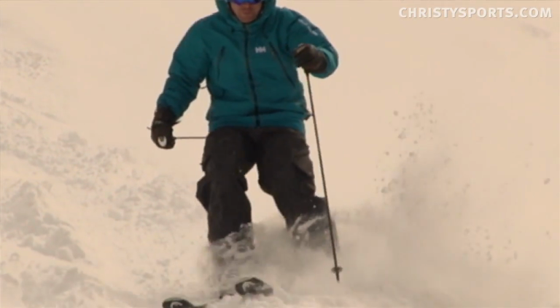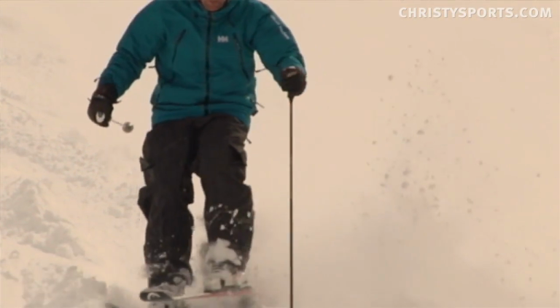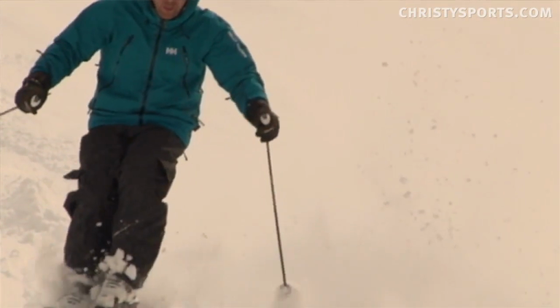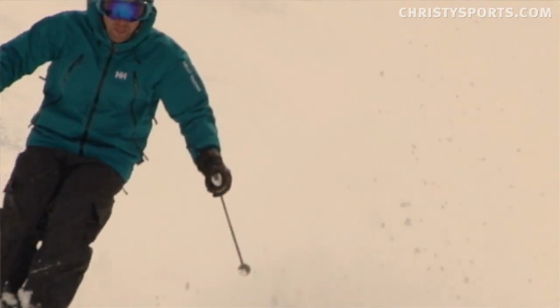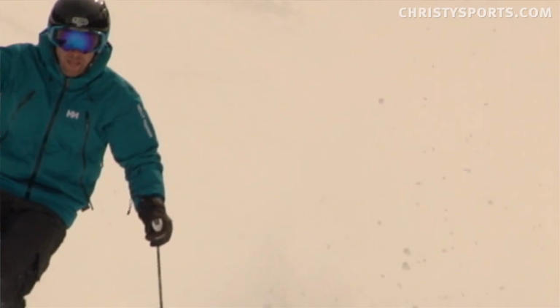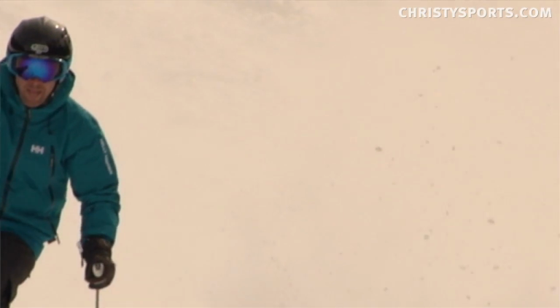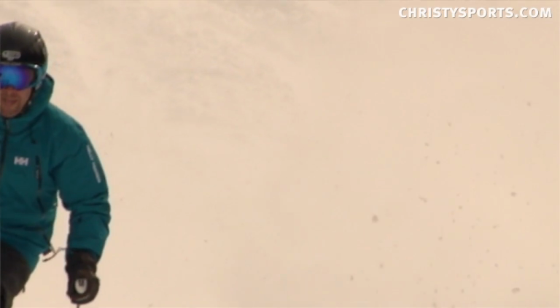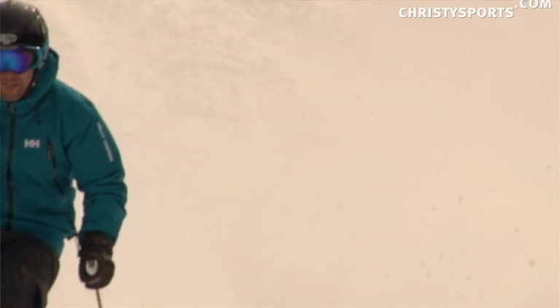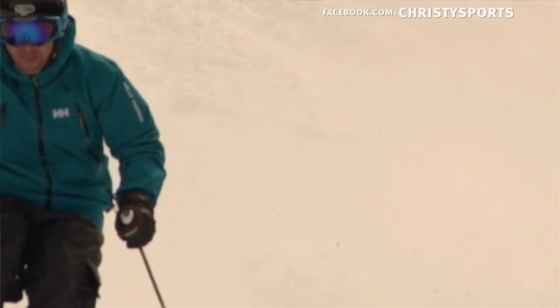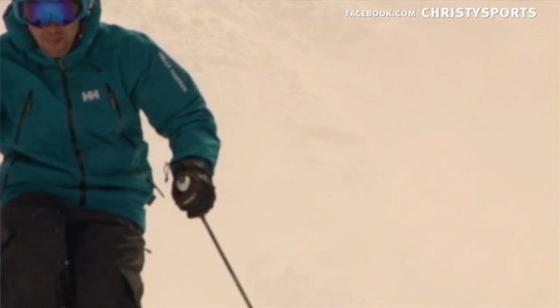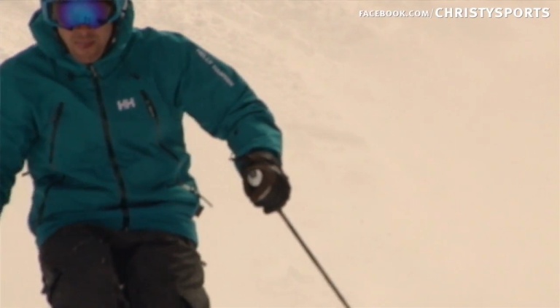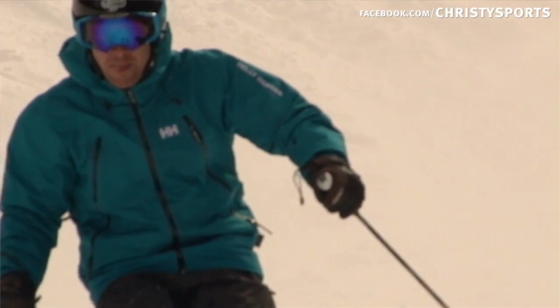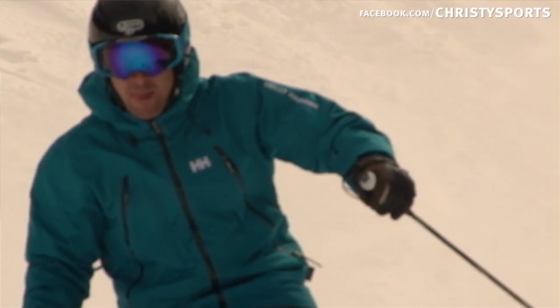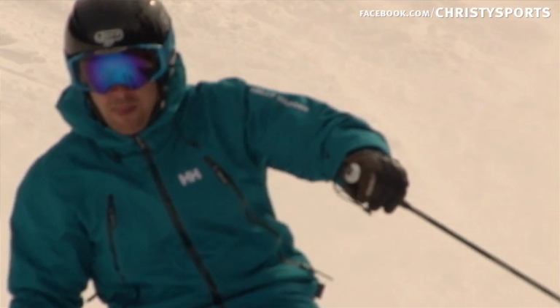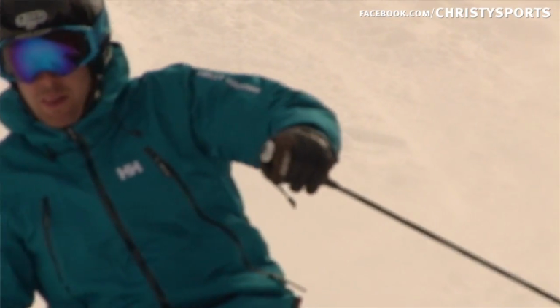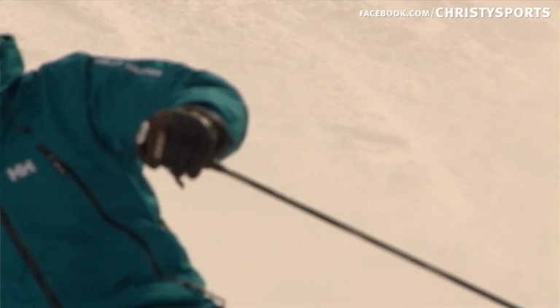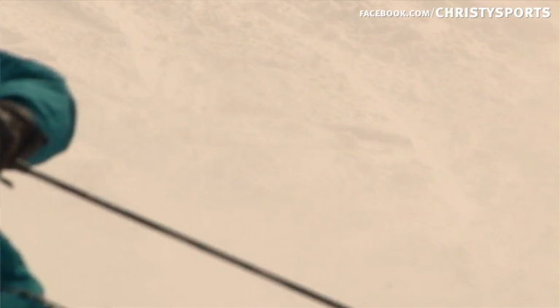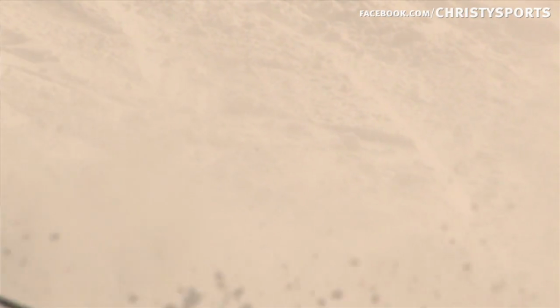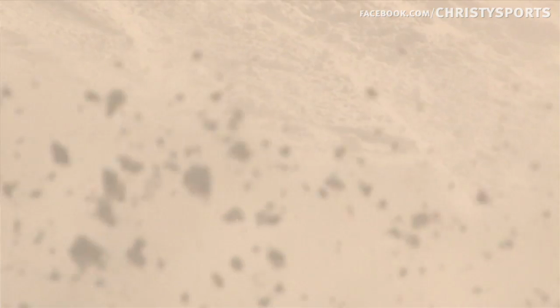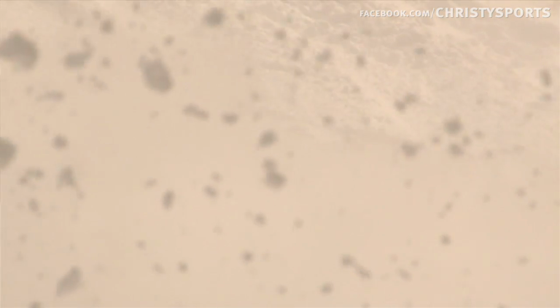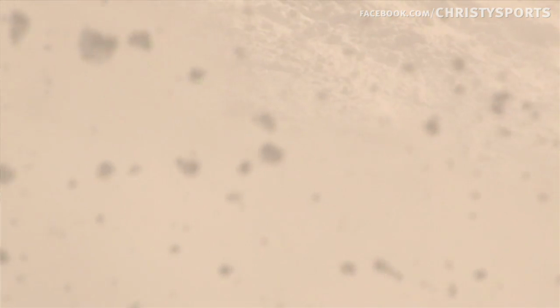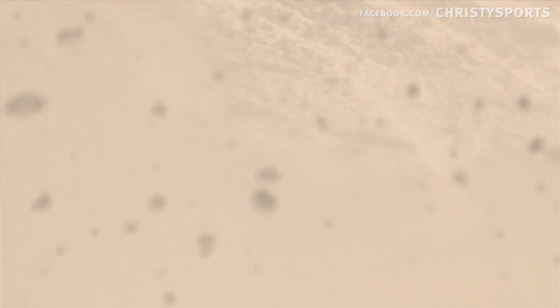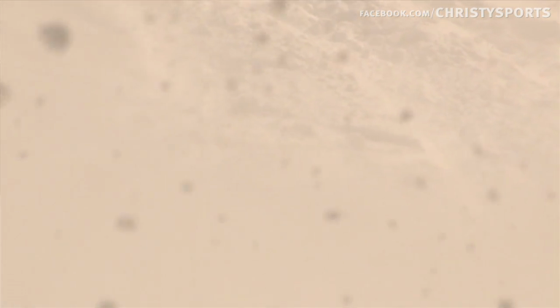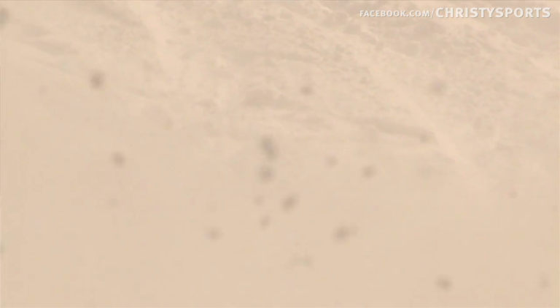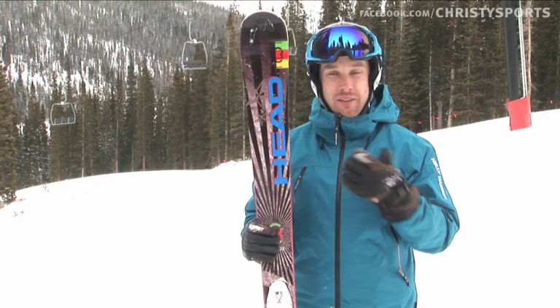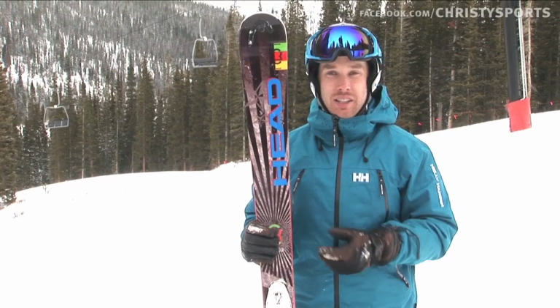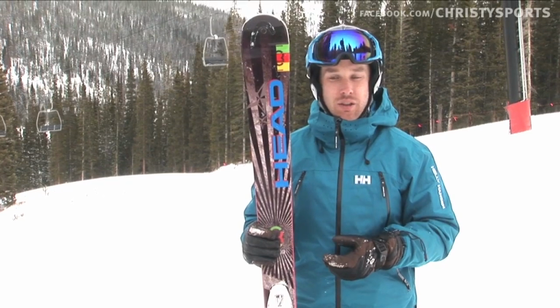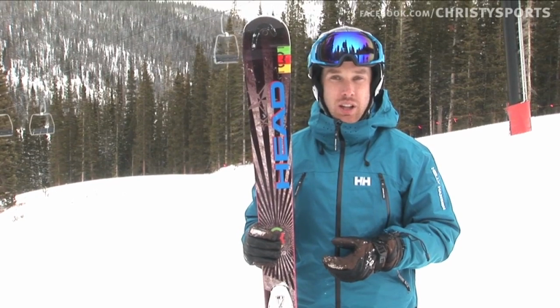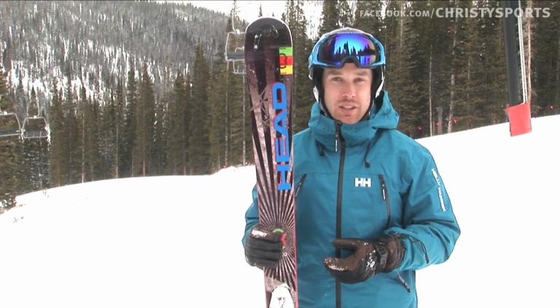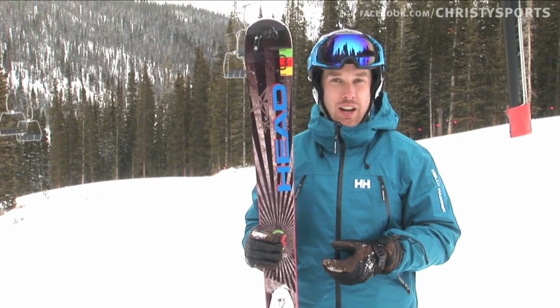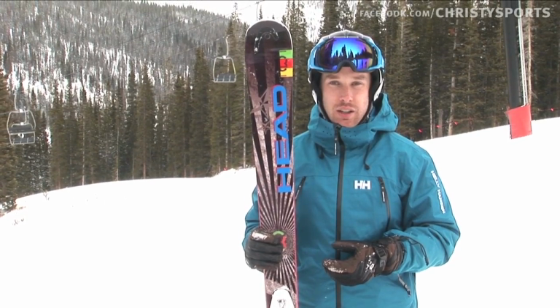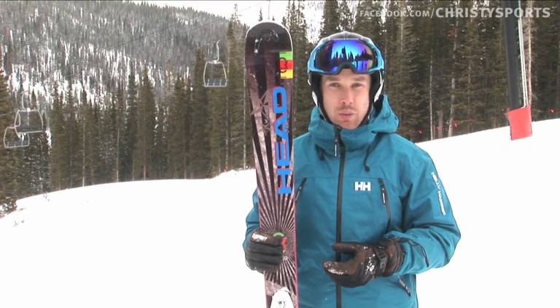I would really recommend this ski for an intermediate skier who's looking to improve their skiing skills and become an advanced skier. And an advanced skier is going to really love this ski in any condition as well.